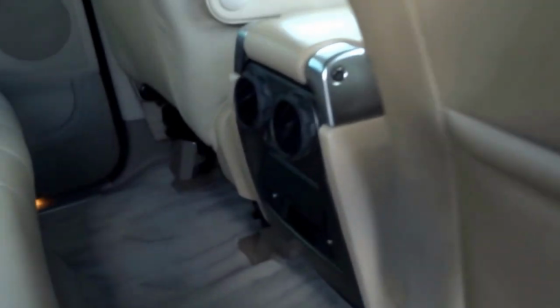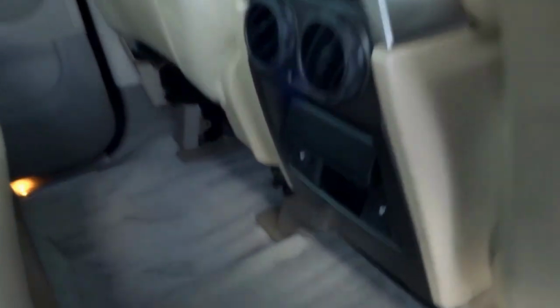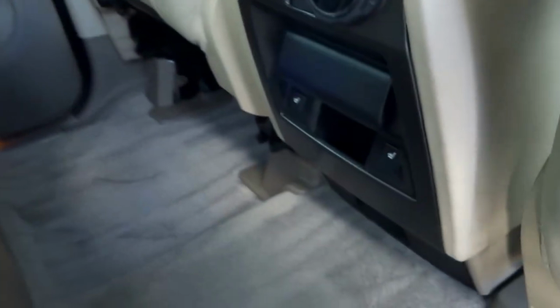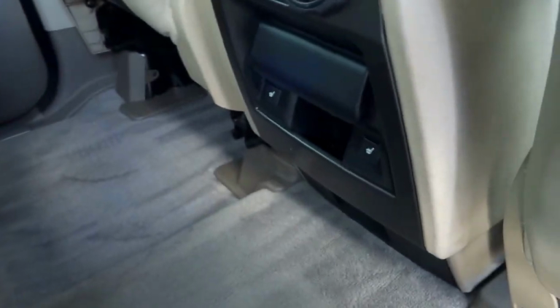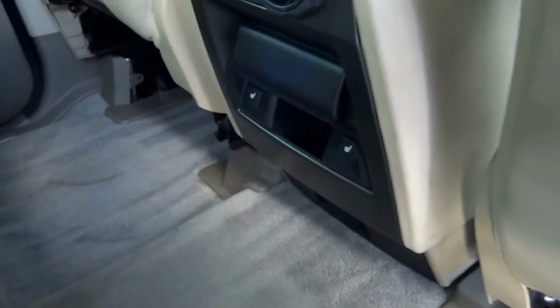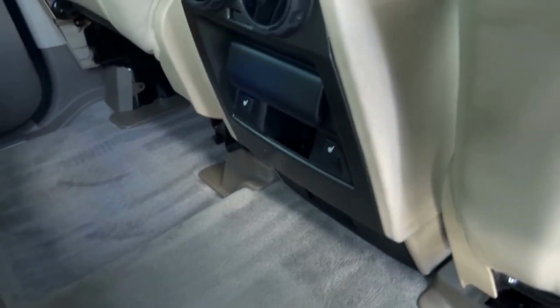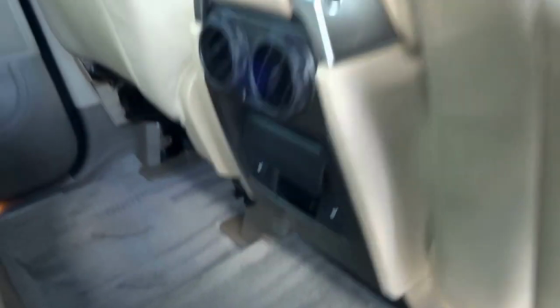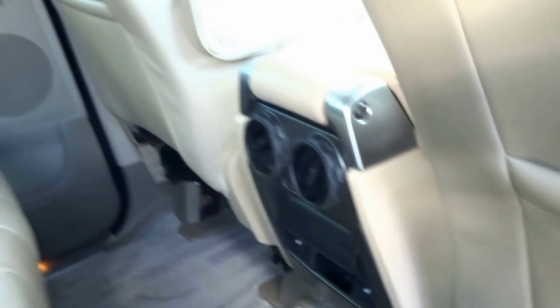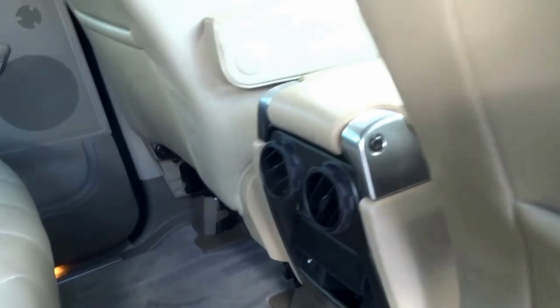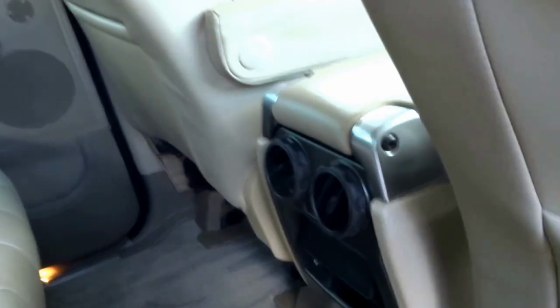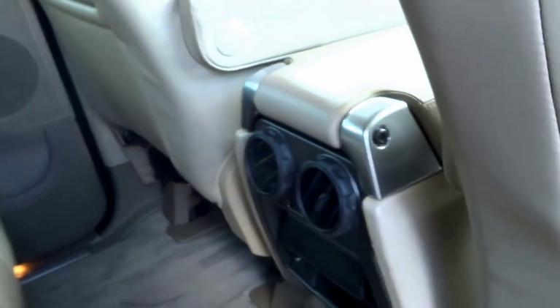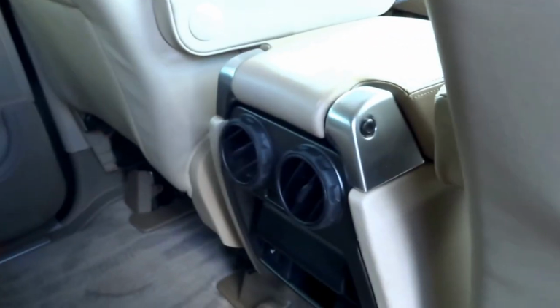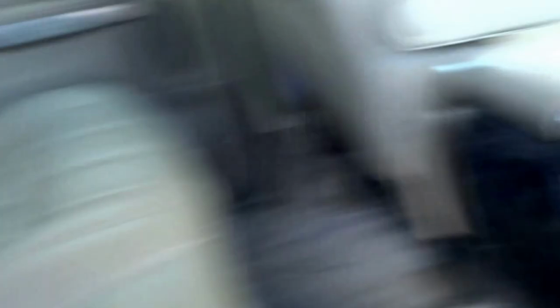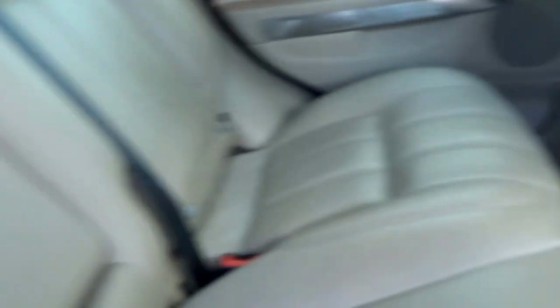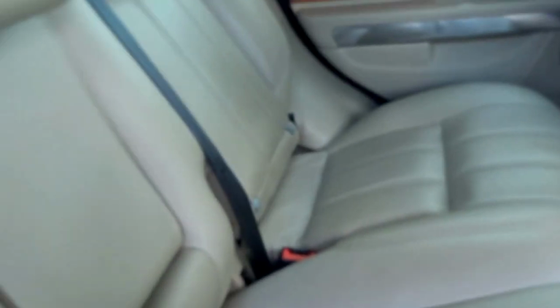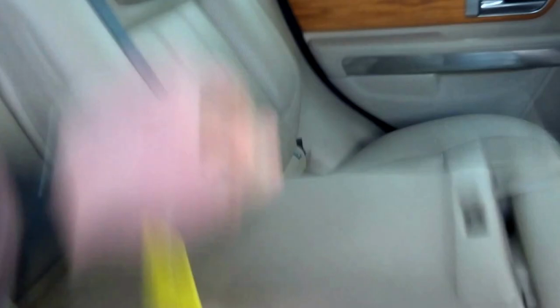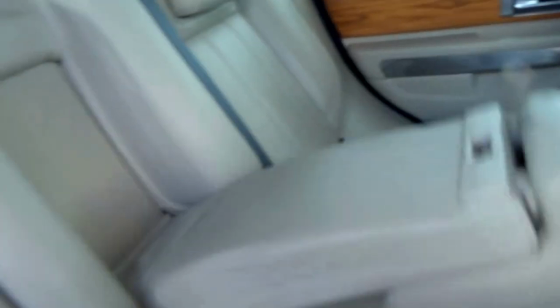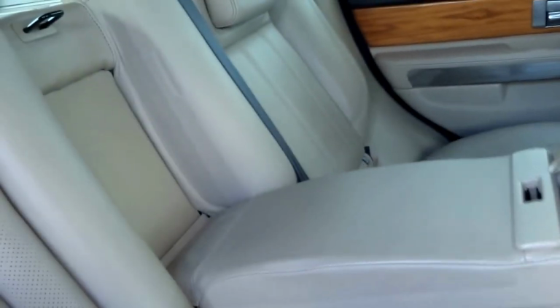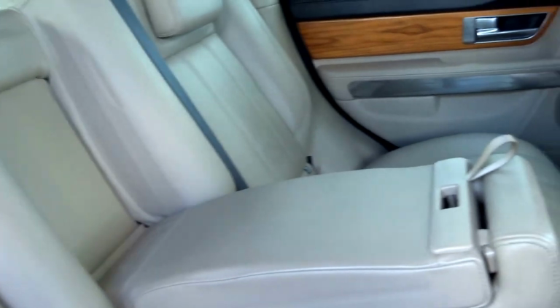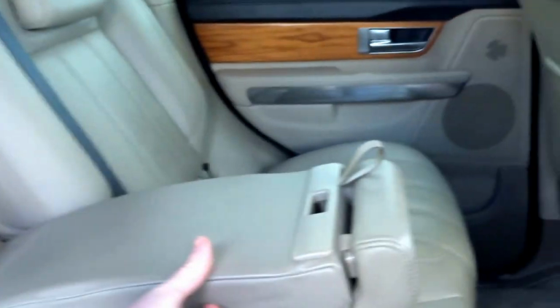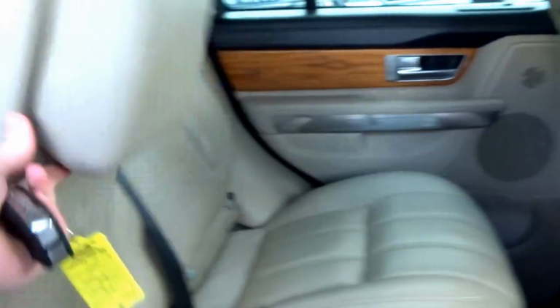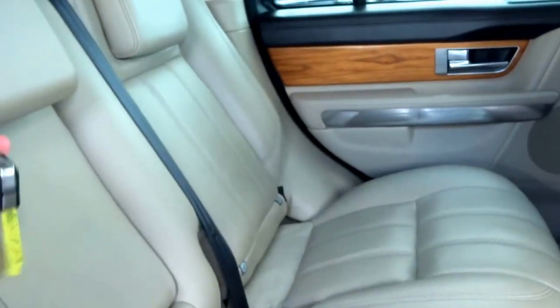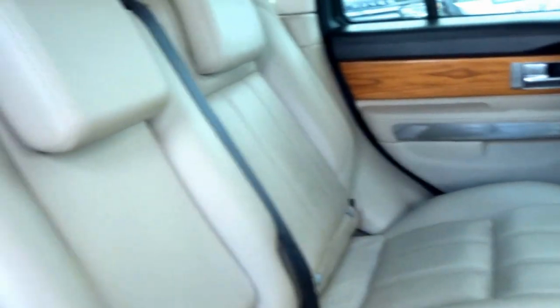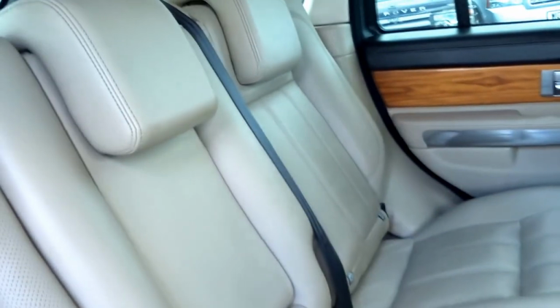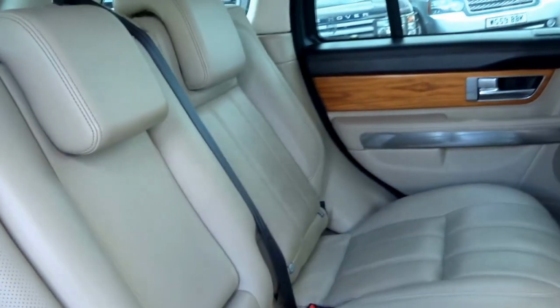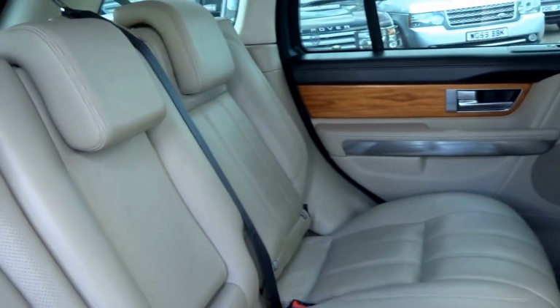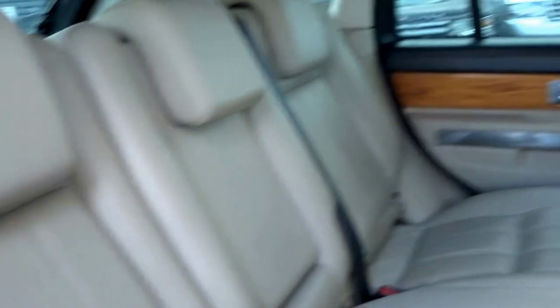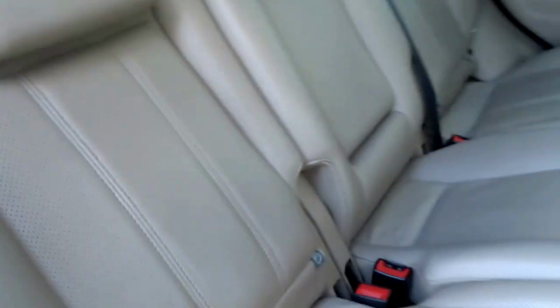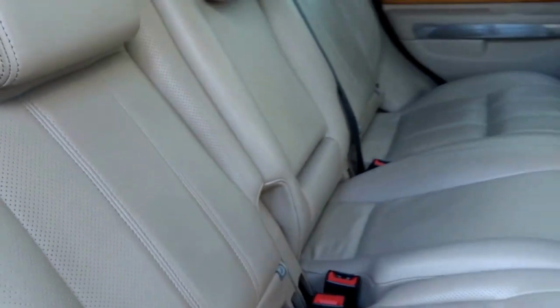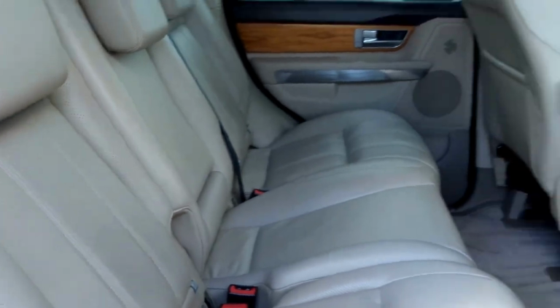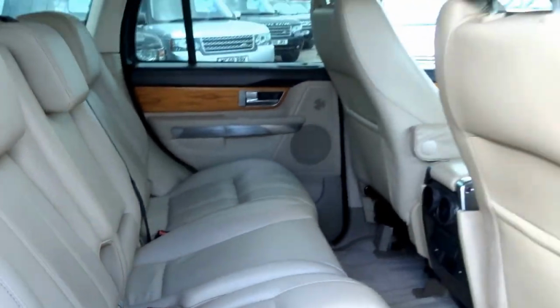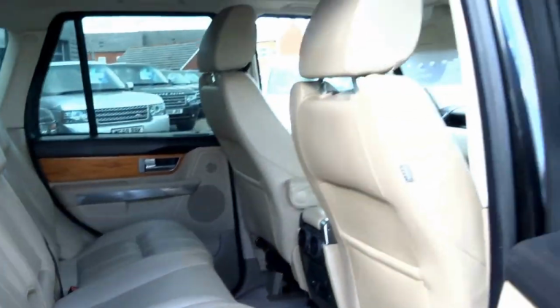It's got two heated seats for the rear occupants and air conditioning vents as well. In the middle you've got a central armrest that doubles up as a seat, rear isofix mounts, and fully fold-flat seats.